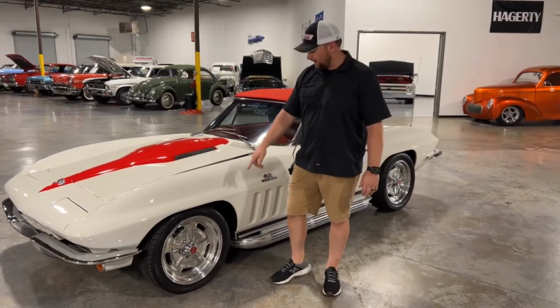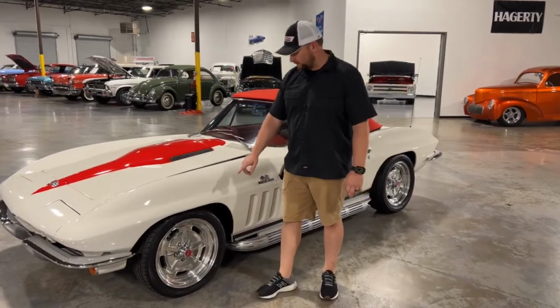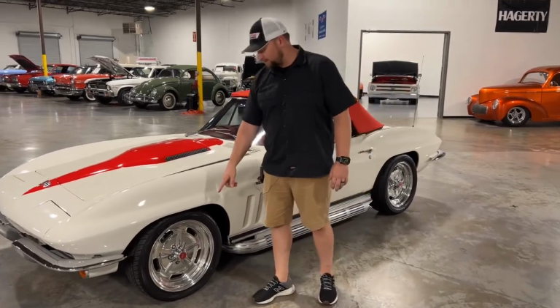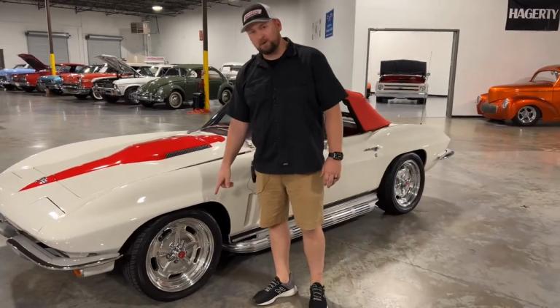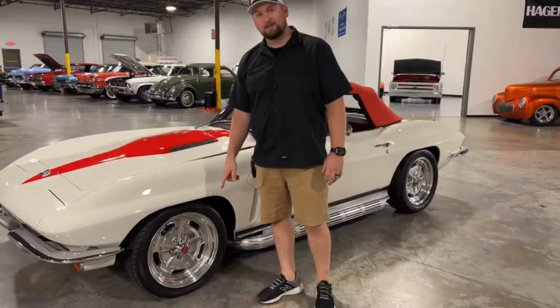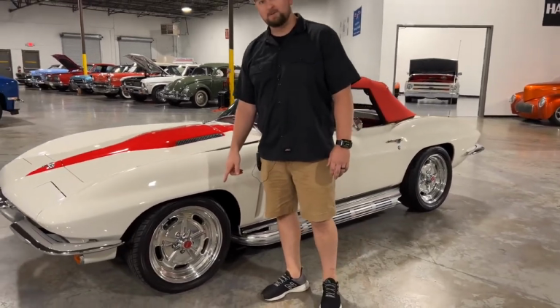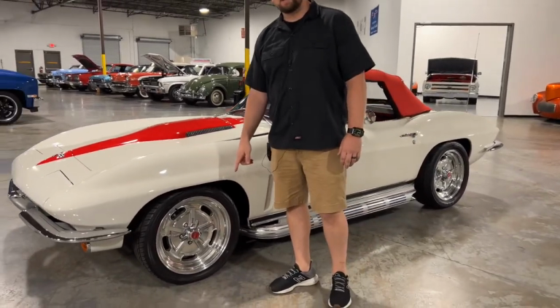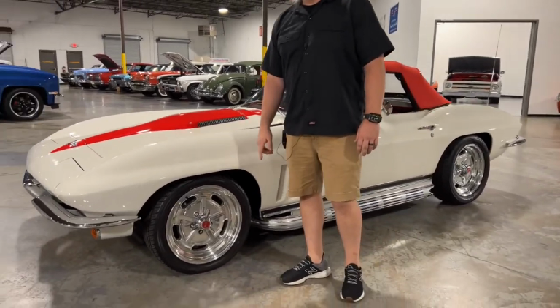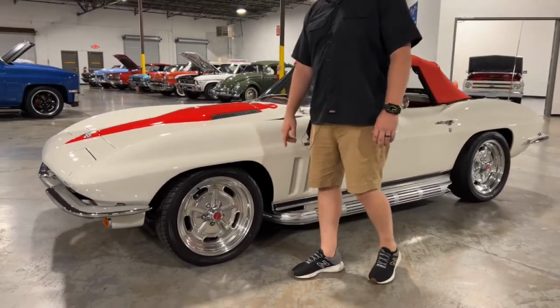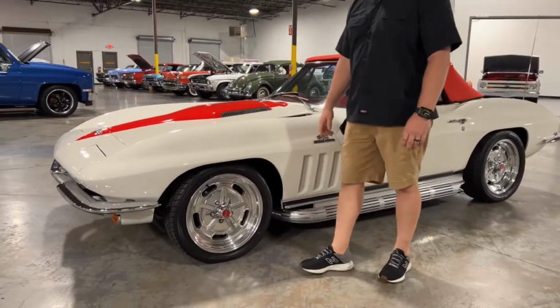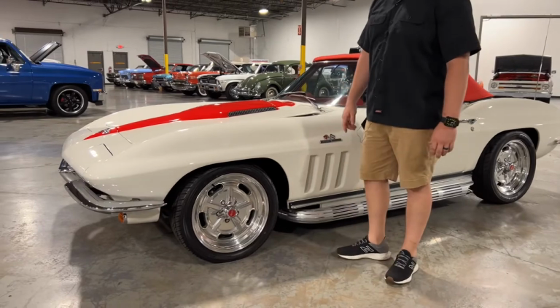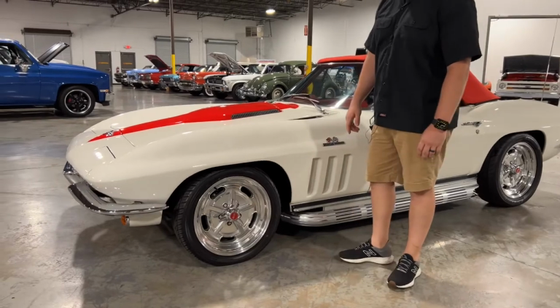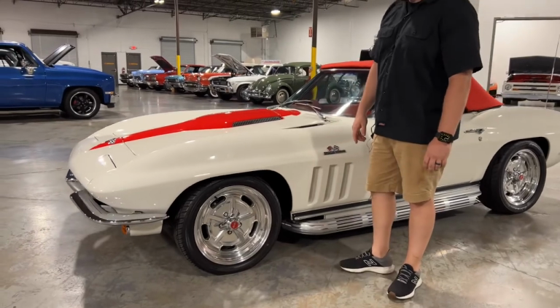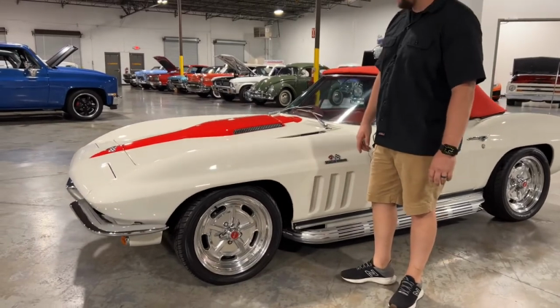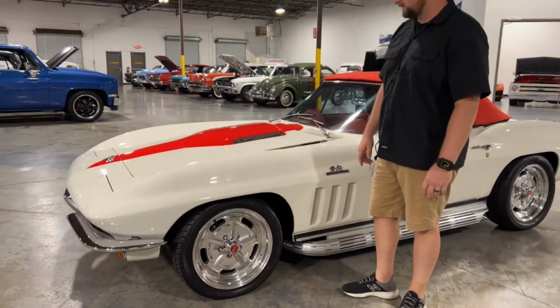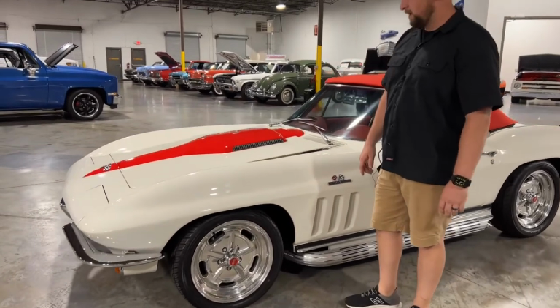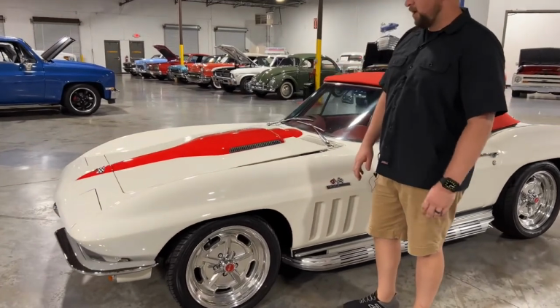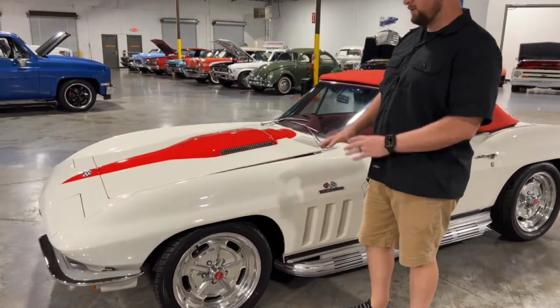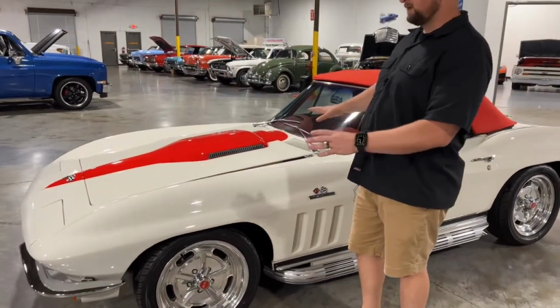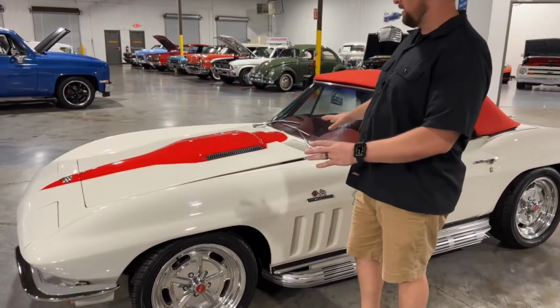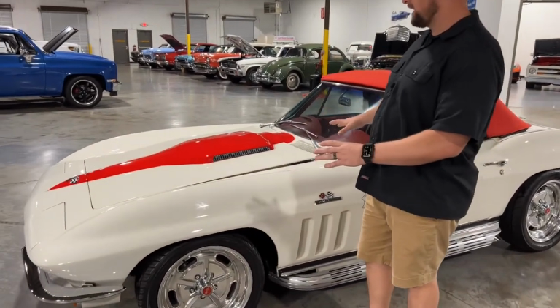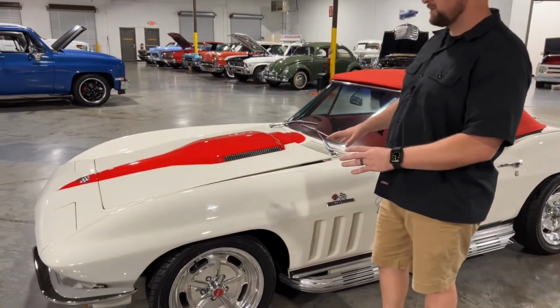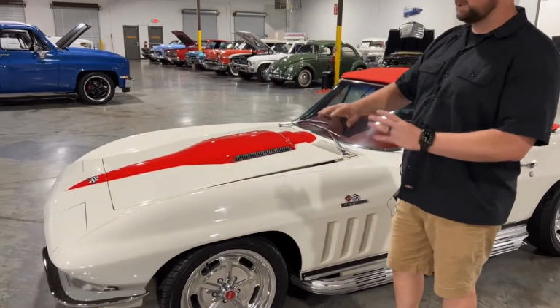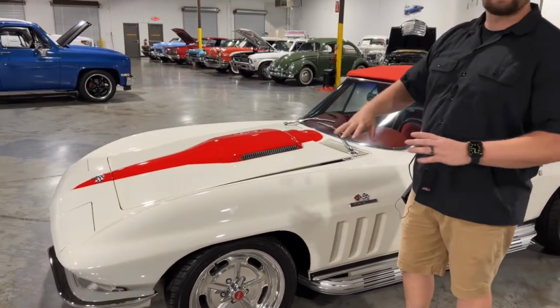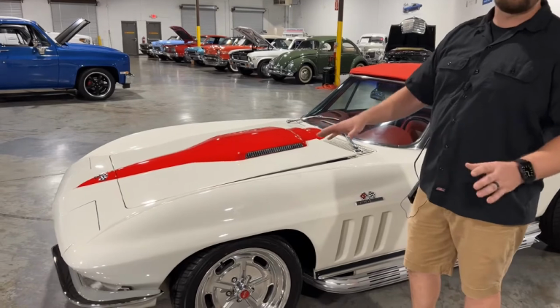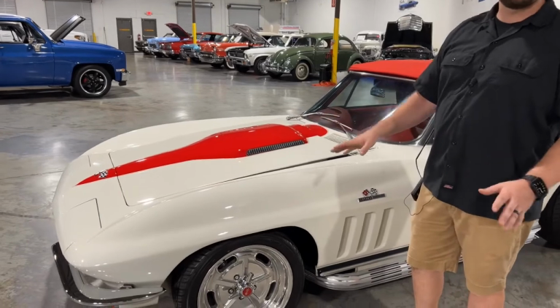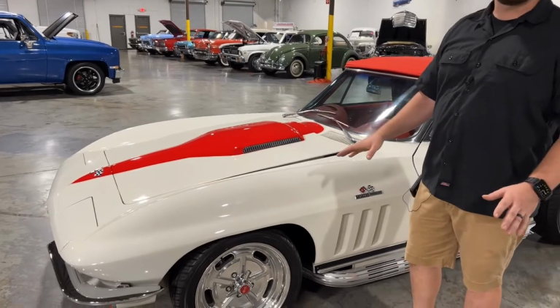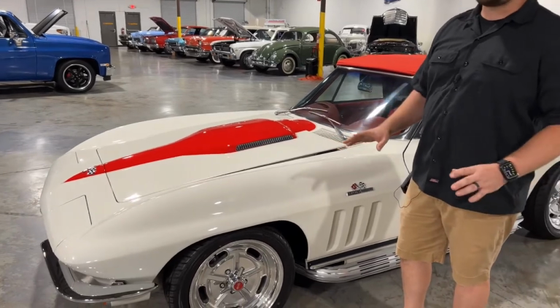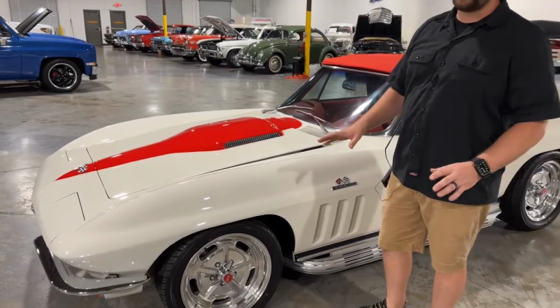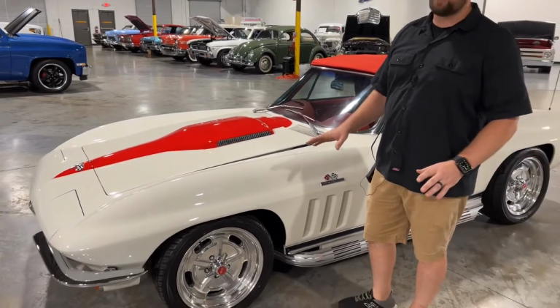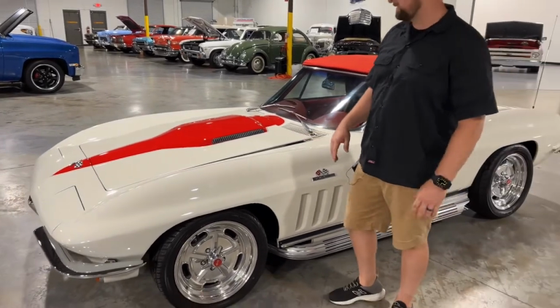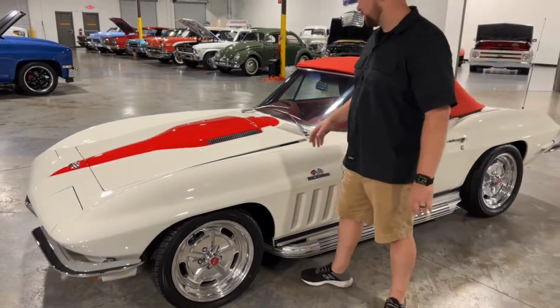You have some really nice American Racing wheels right here — go ahead and get a shot of that for me, Justin. All the gauges, the lights, the horn, the AC on this car — ice cold AC blows cold on this car.